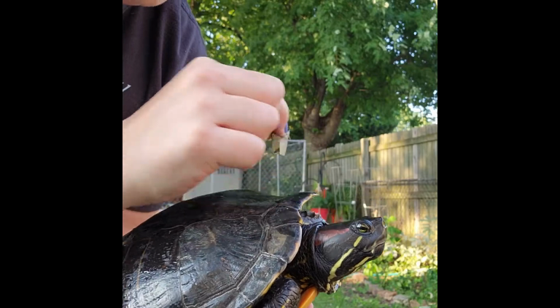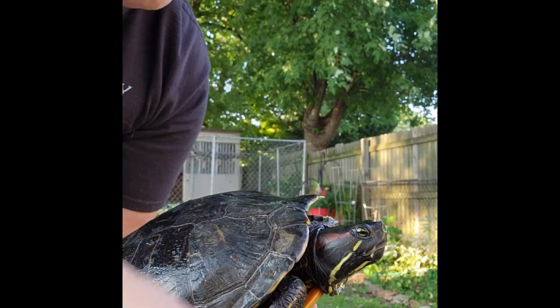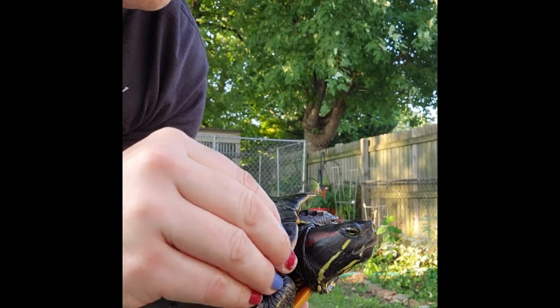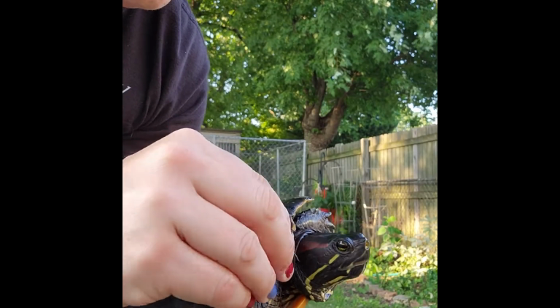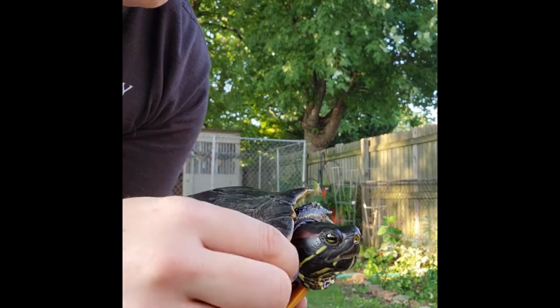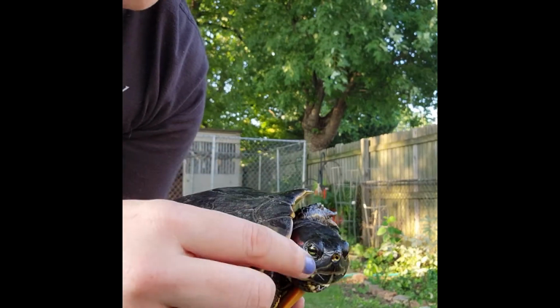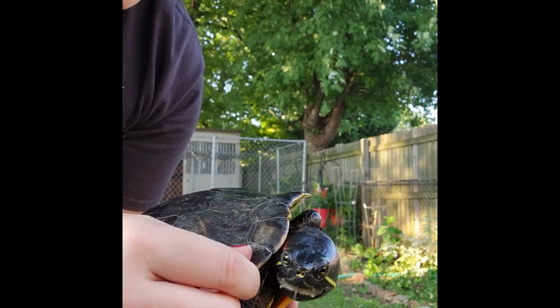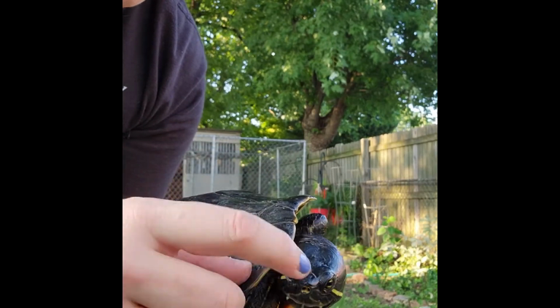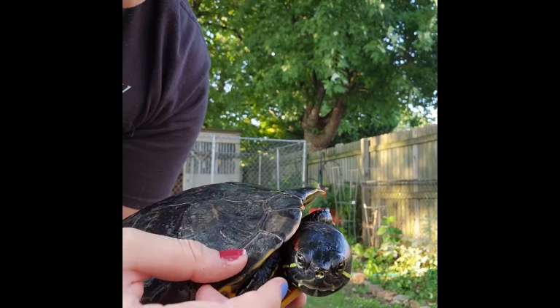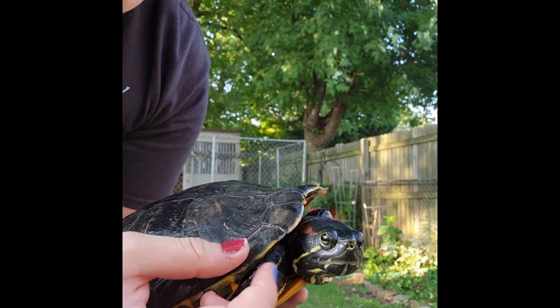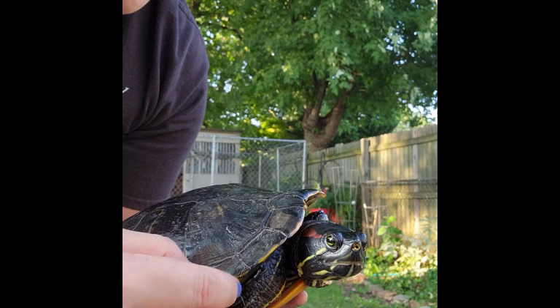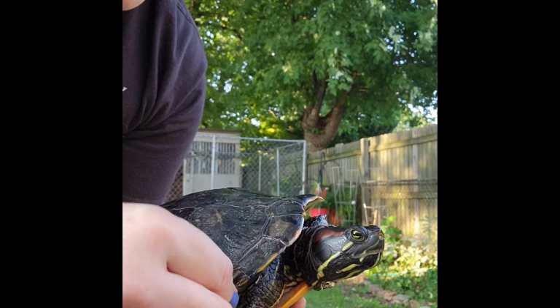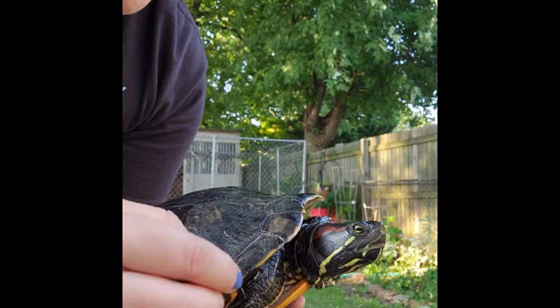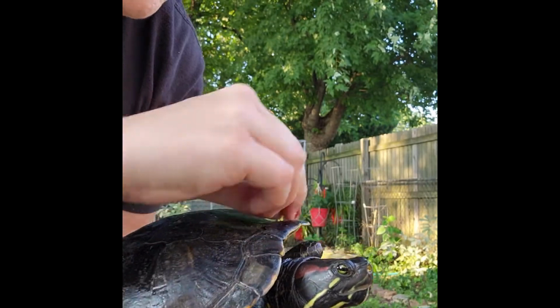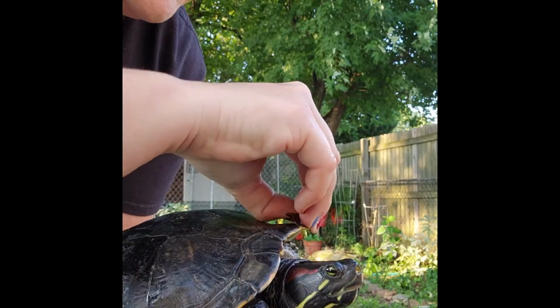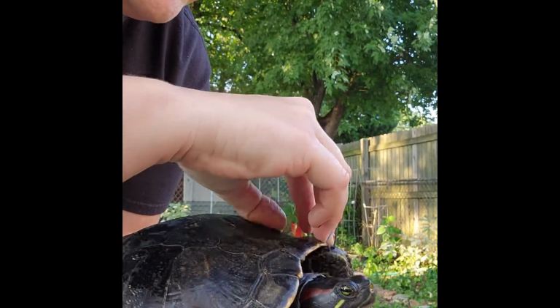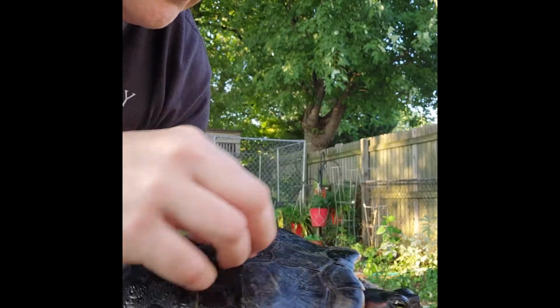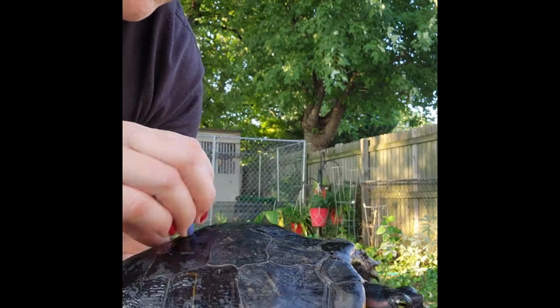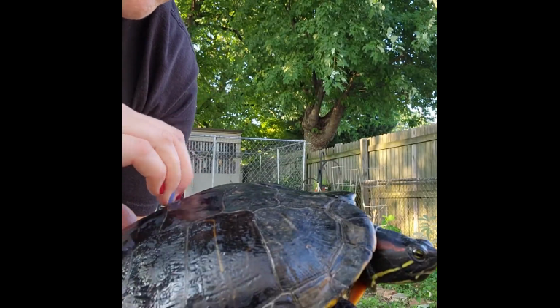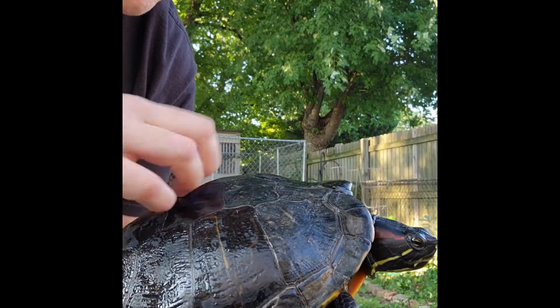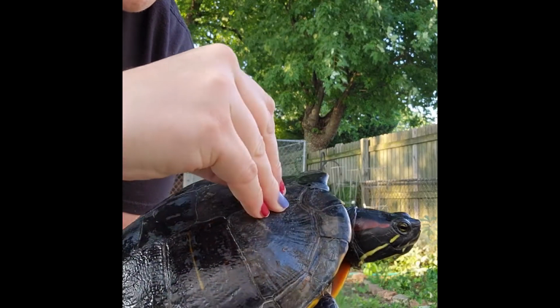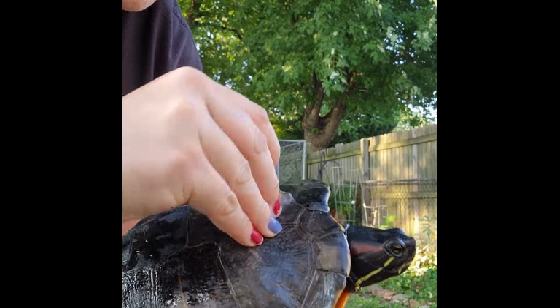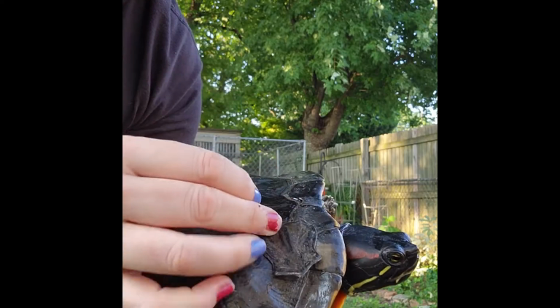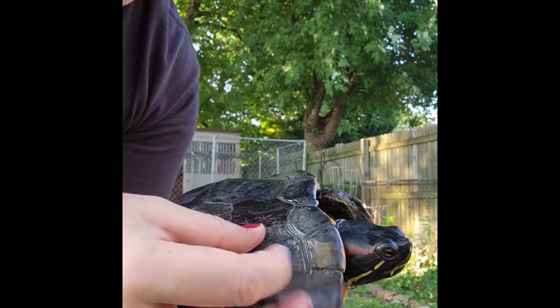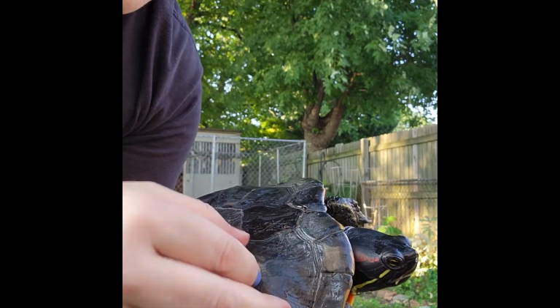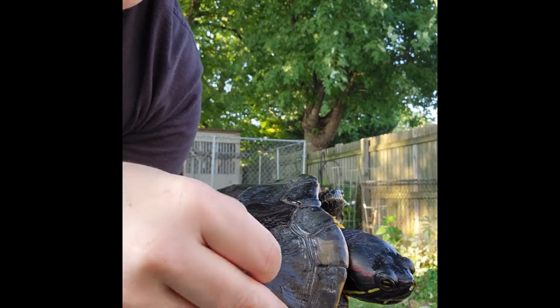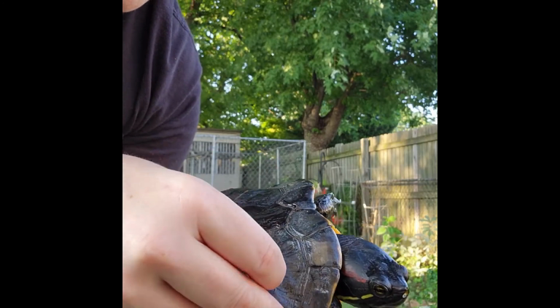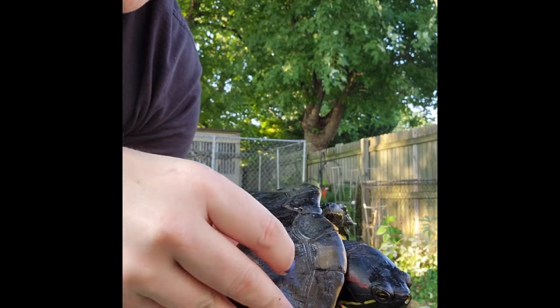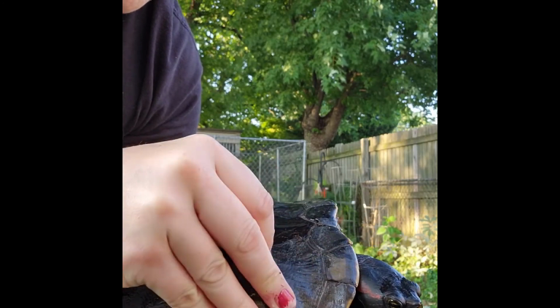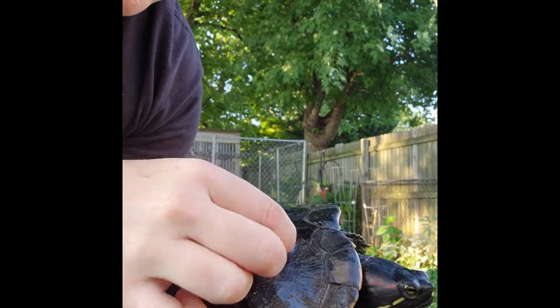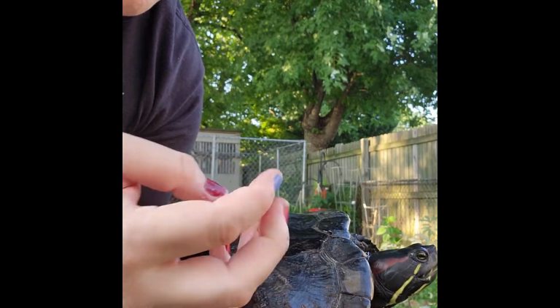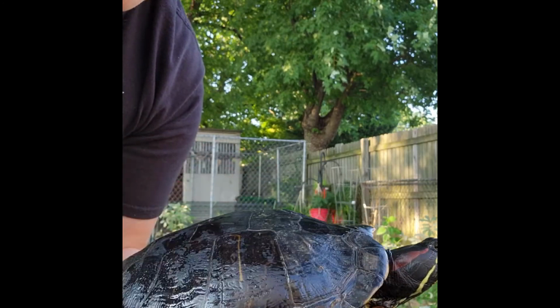Good boy. You're being so nice. Here's a good one — that was easy. There's a worm under there.